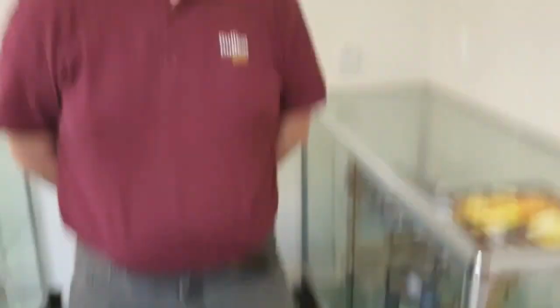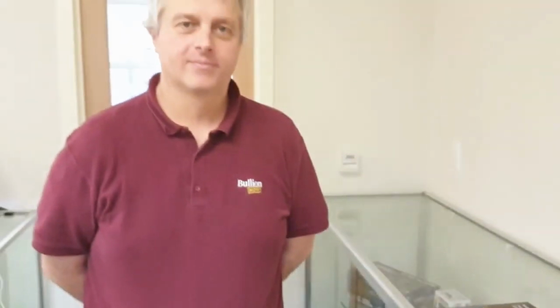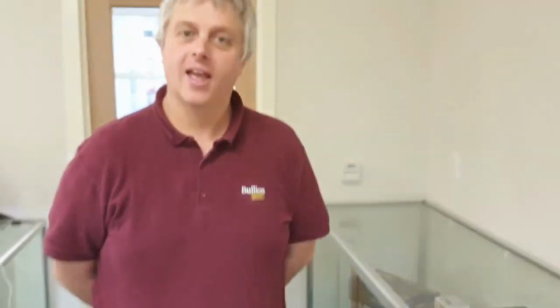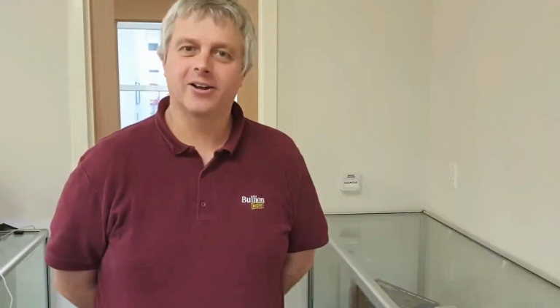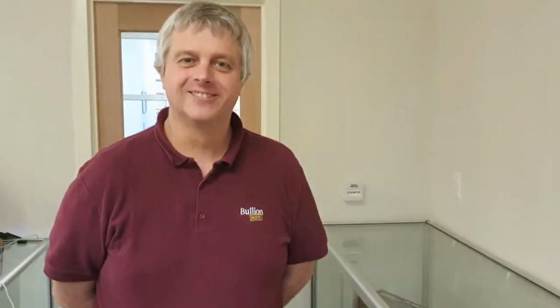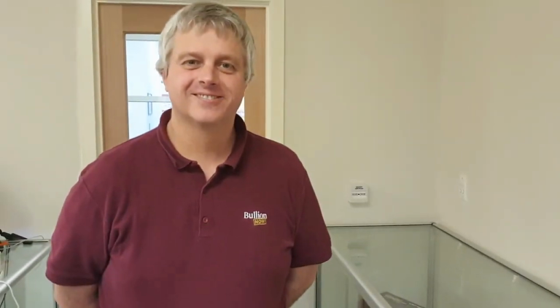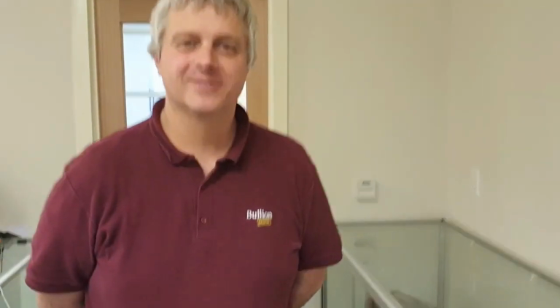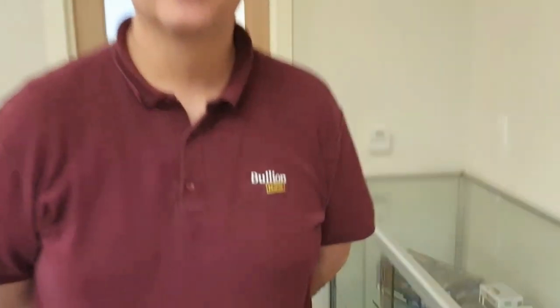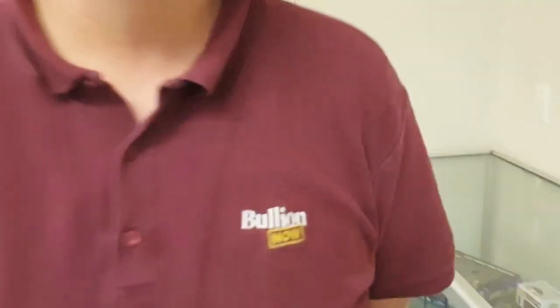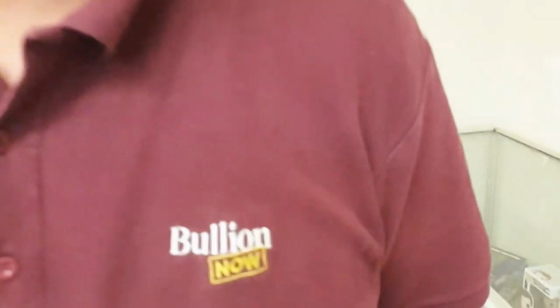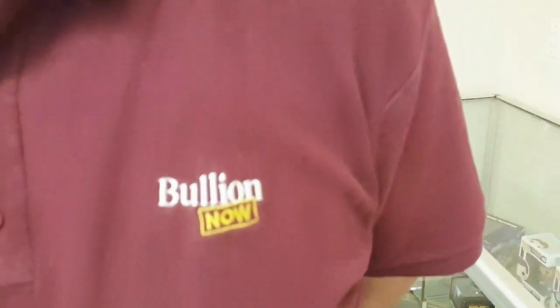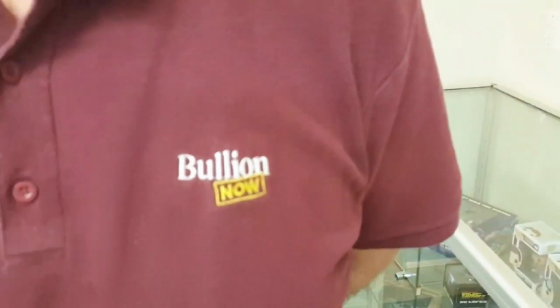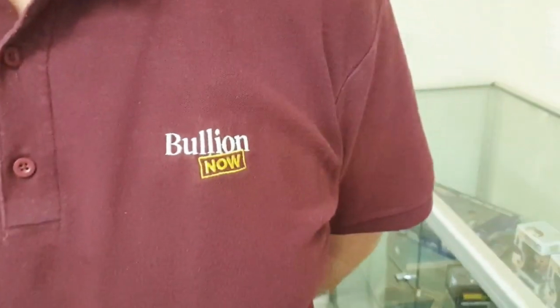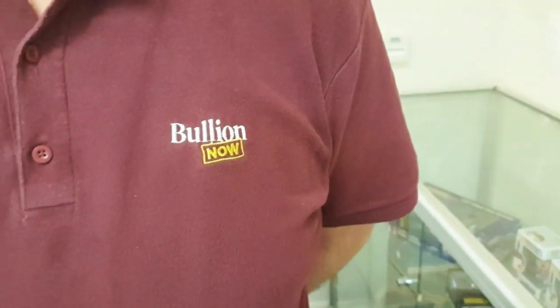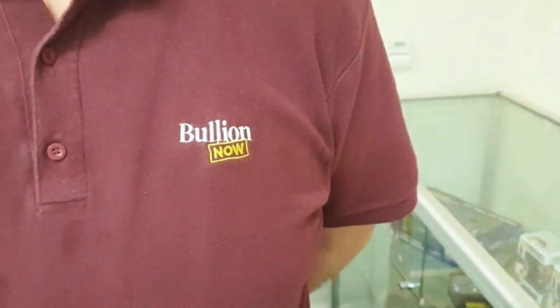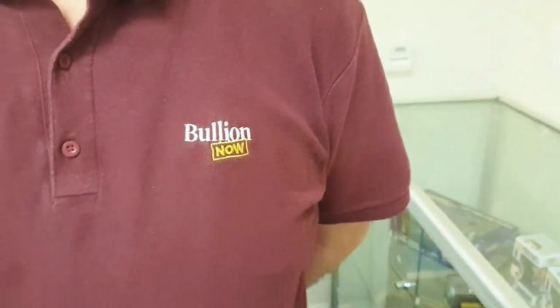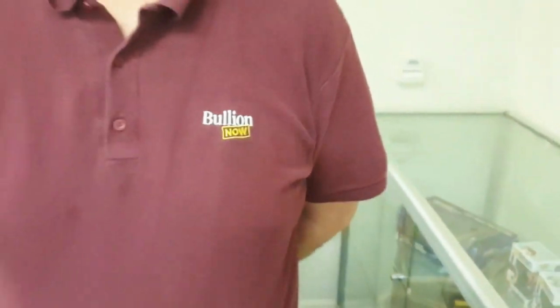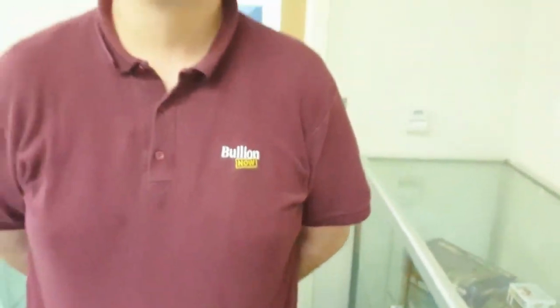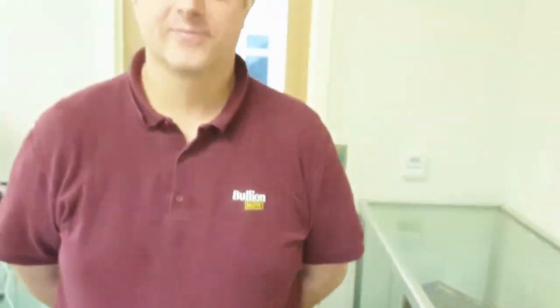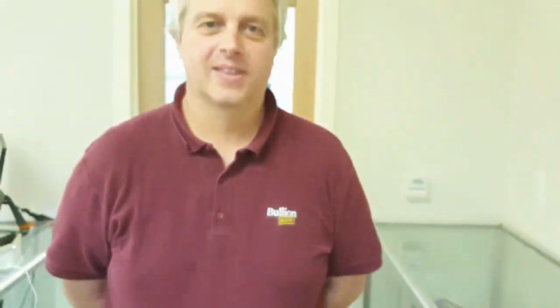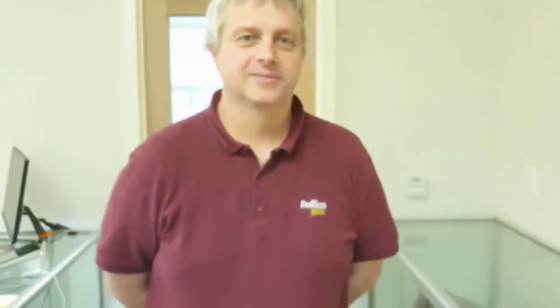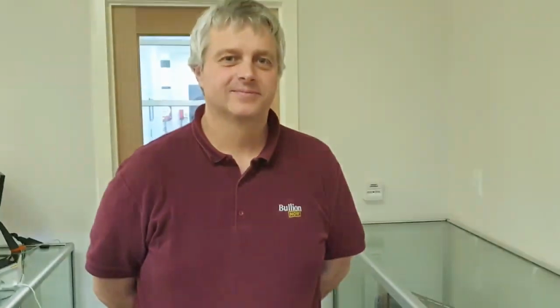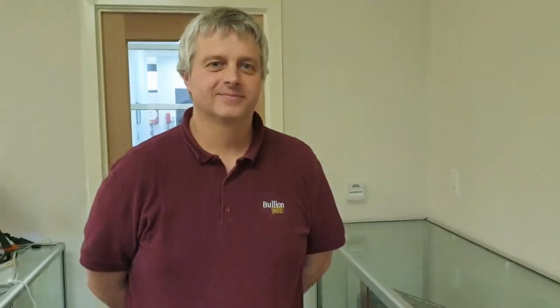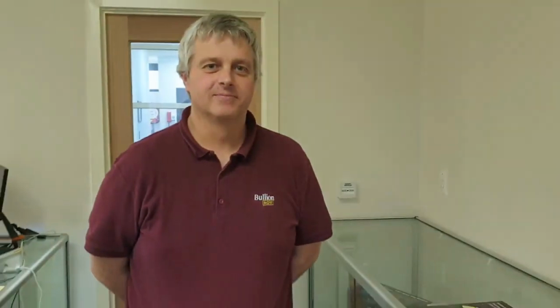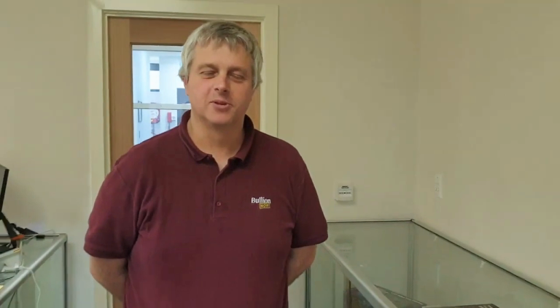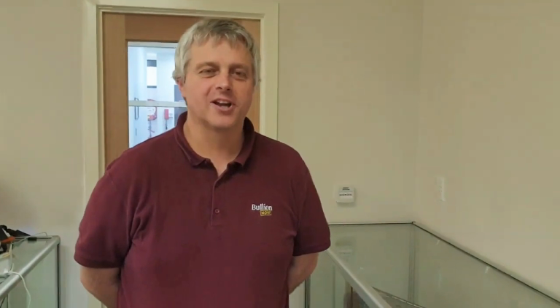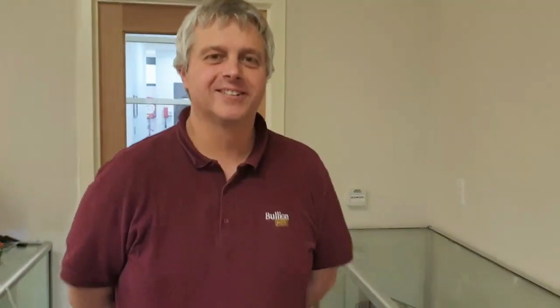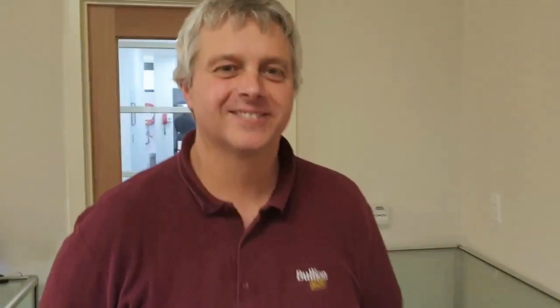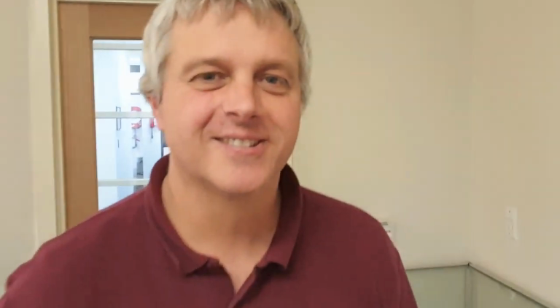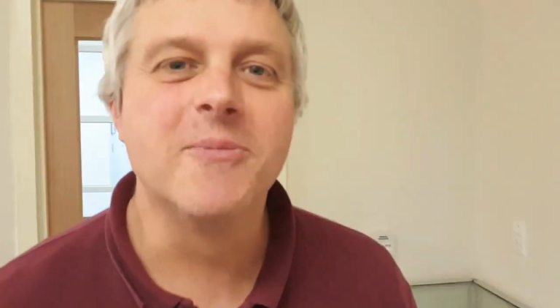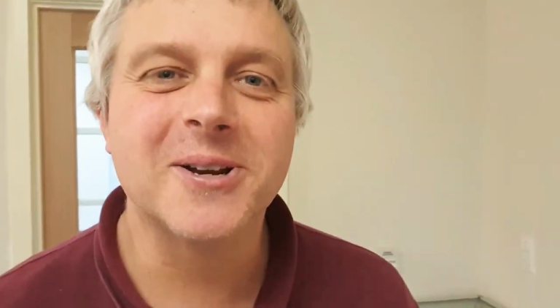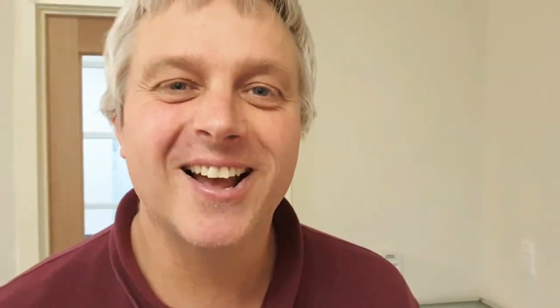Hey everyone, it's Joe and Michael from Bullion Now. Bullionnow.com.au, selling you the best bullion bars and coins shipped to you worldwide from Melbourne, Australia.